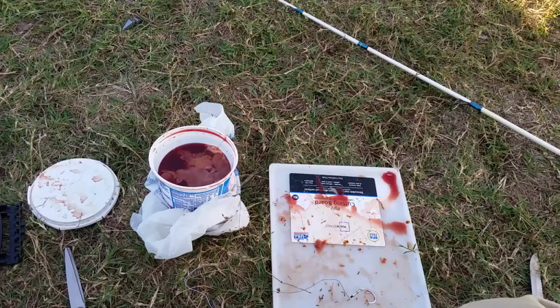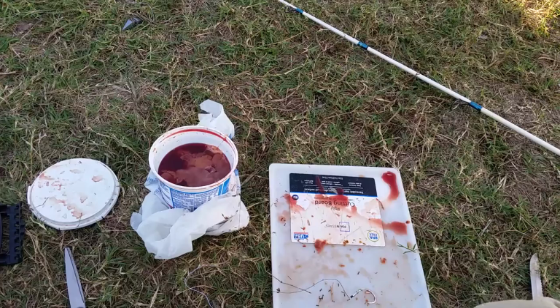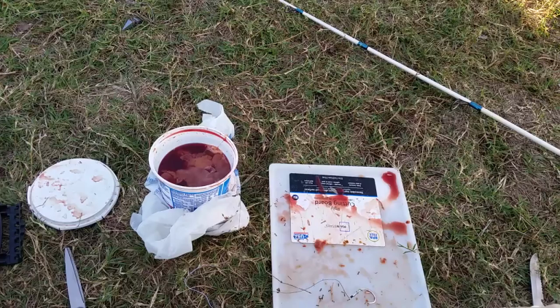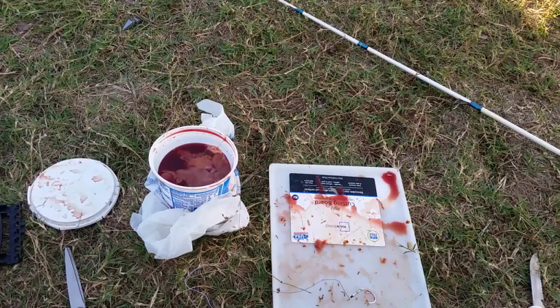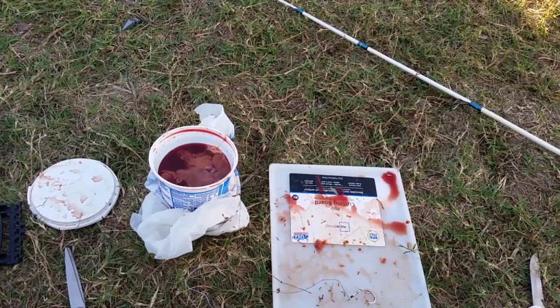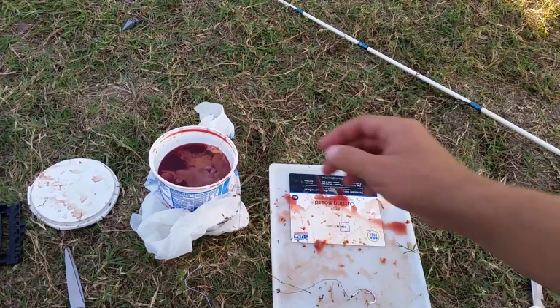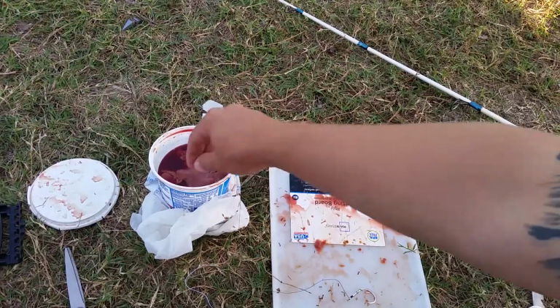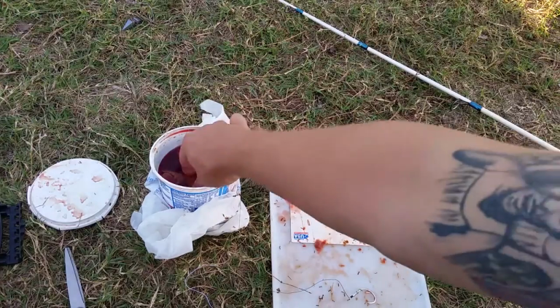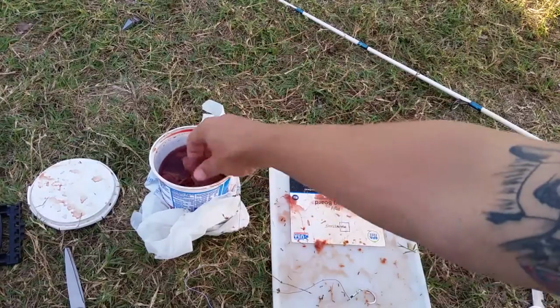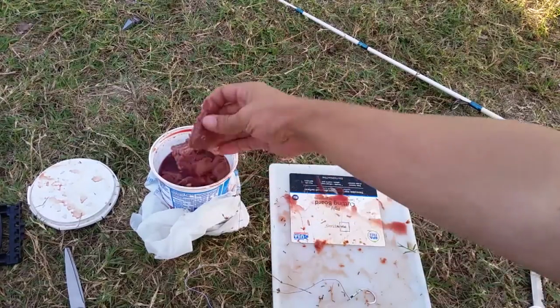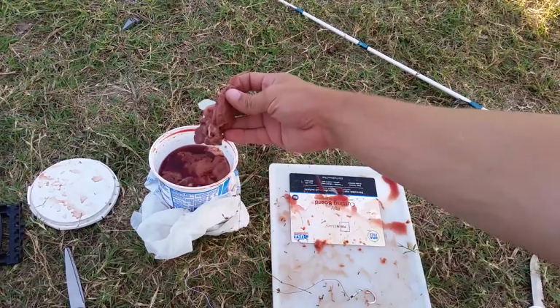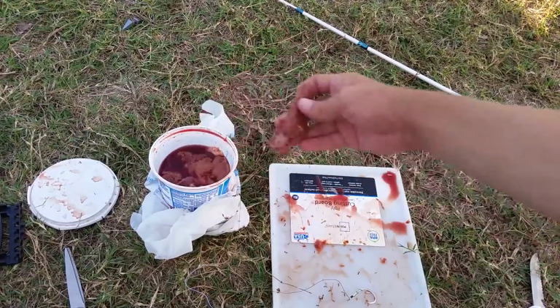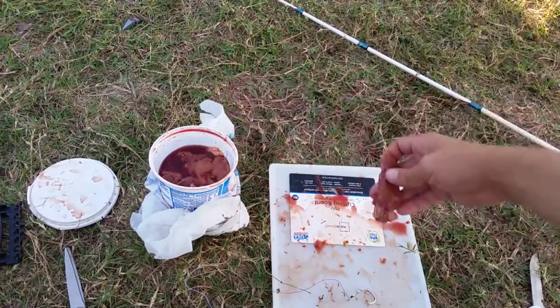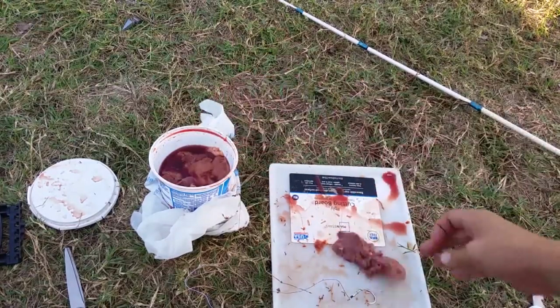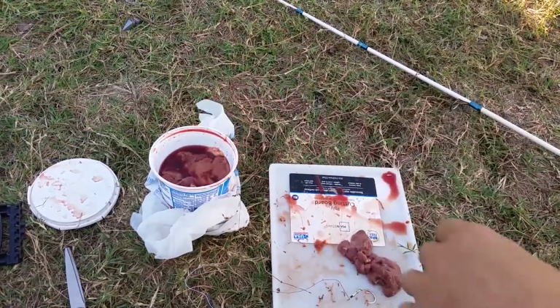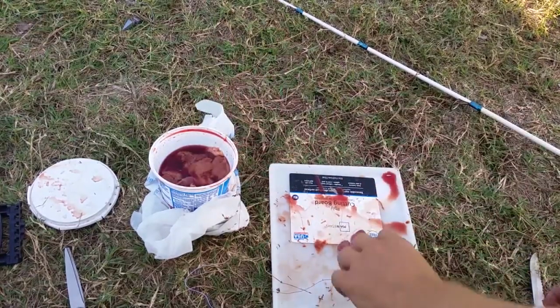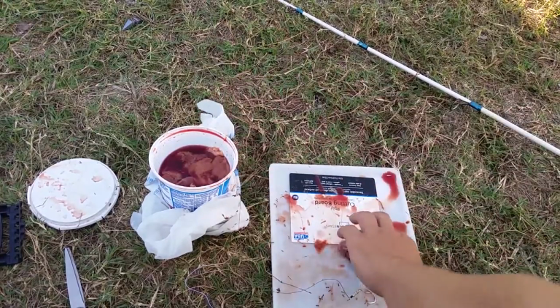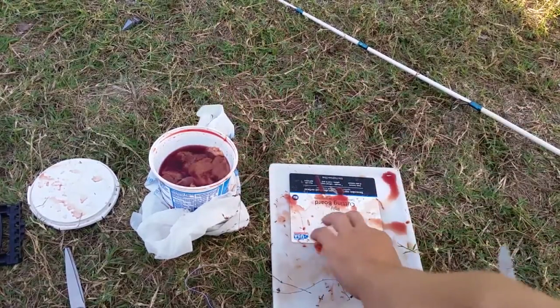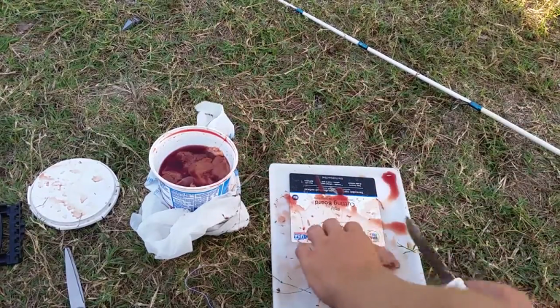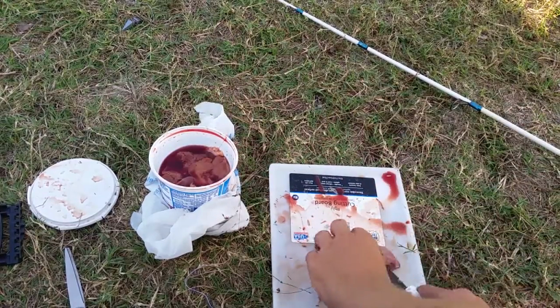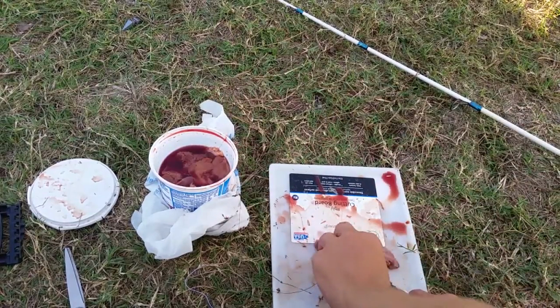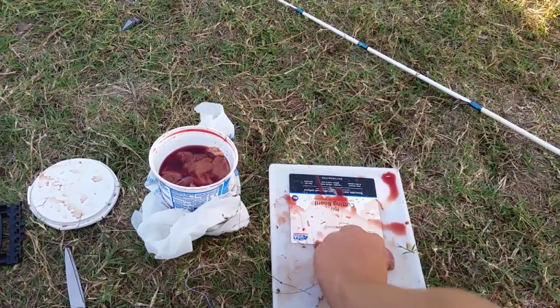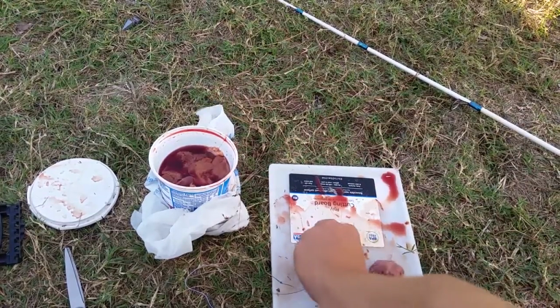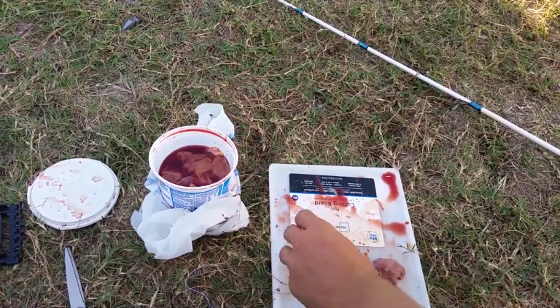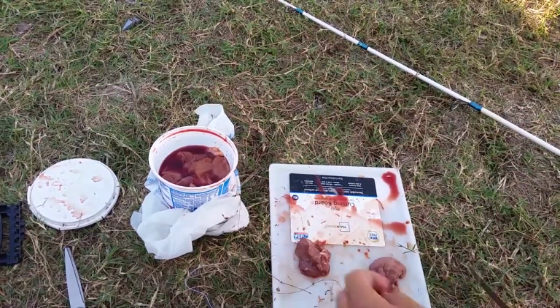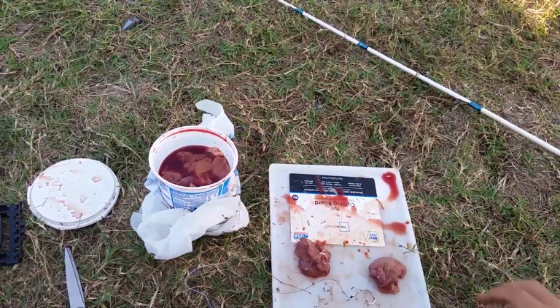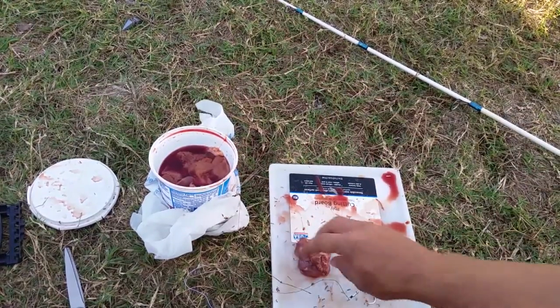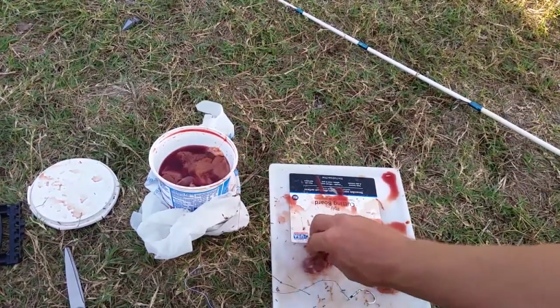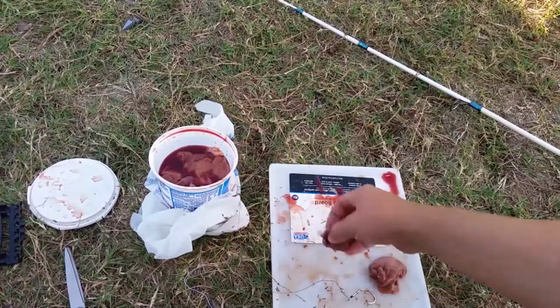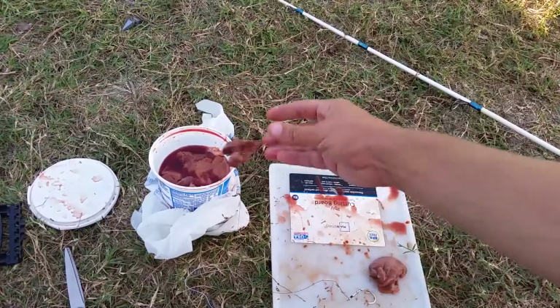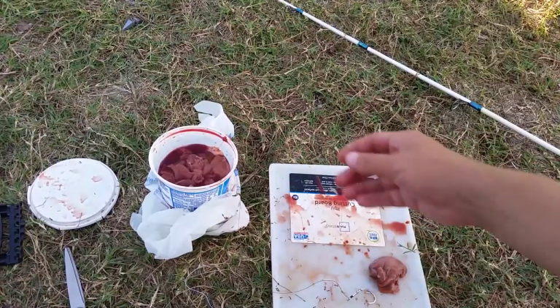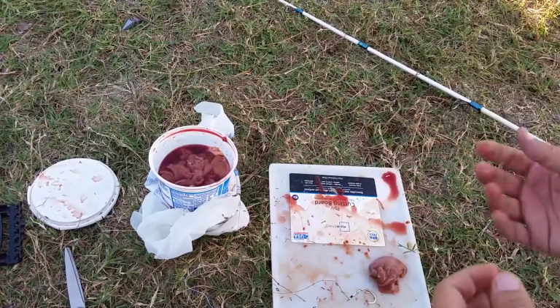Hey guys, I'm going to apologize for the wind in advance, which is how it is sometimes. I'm going to show you how to hook up these chicken livers.